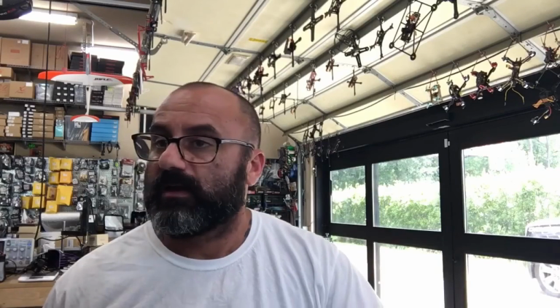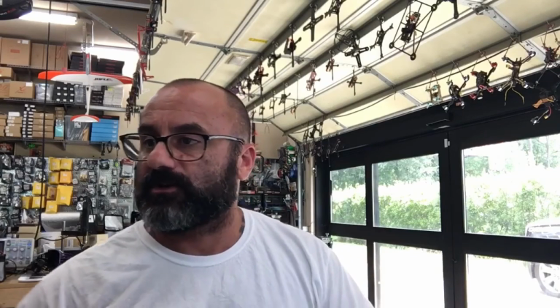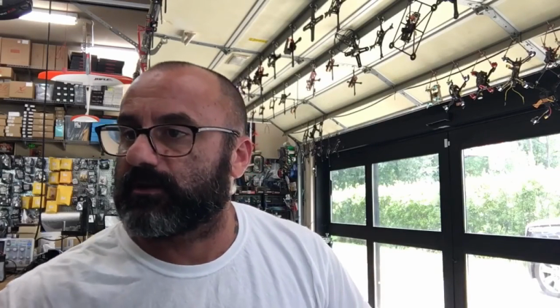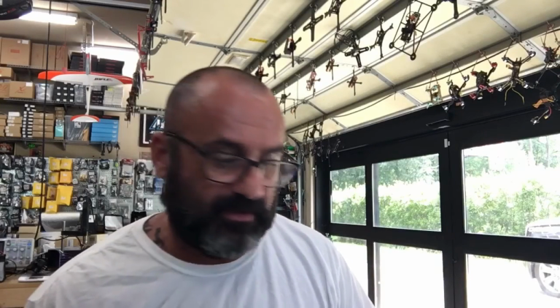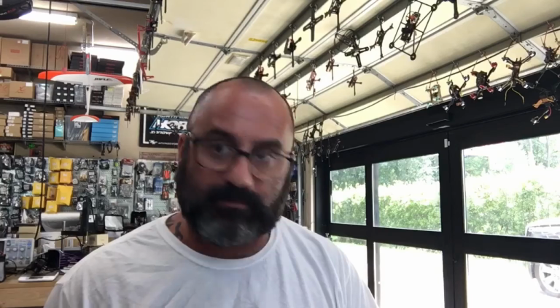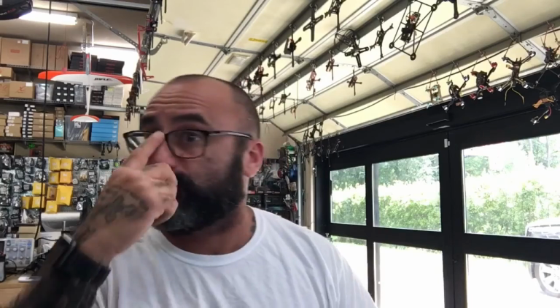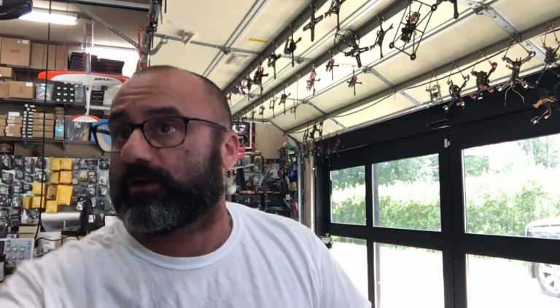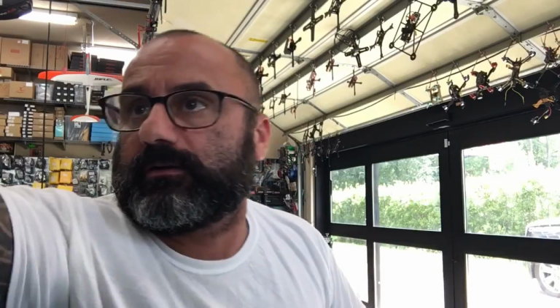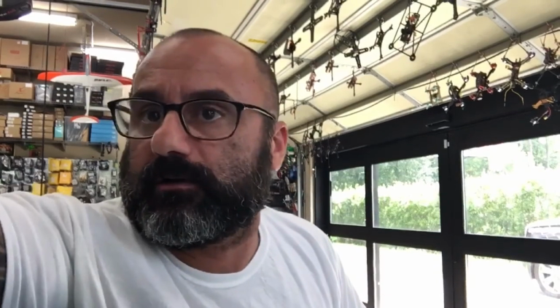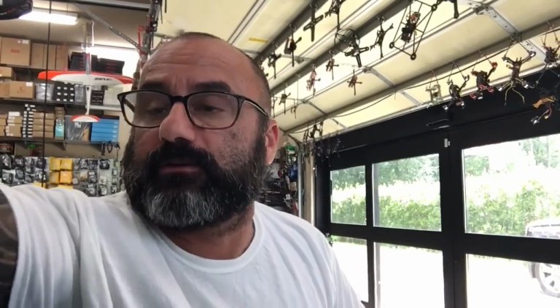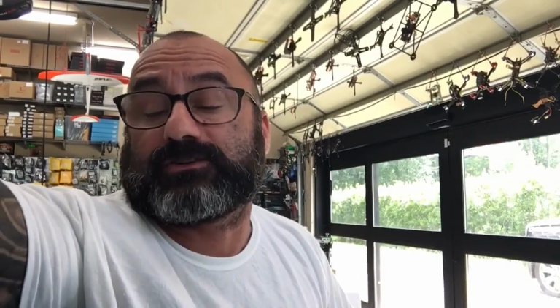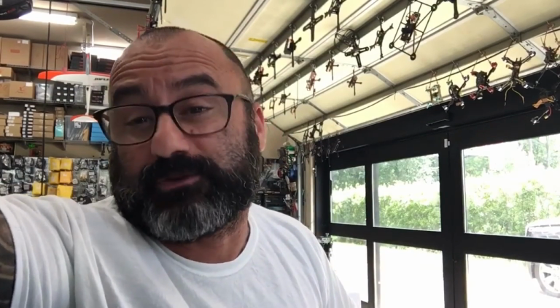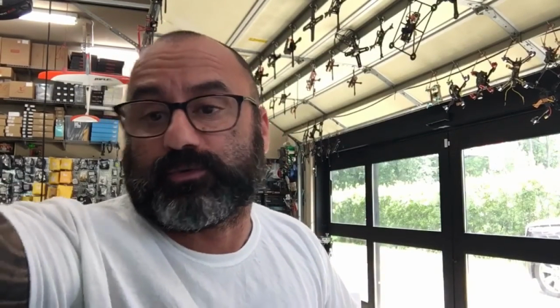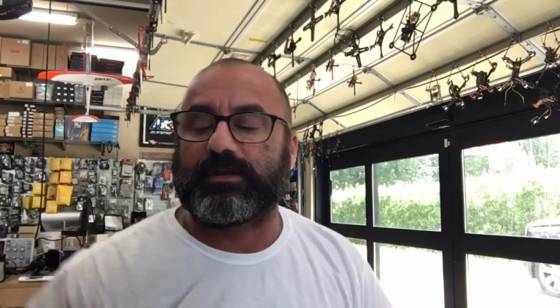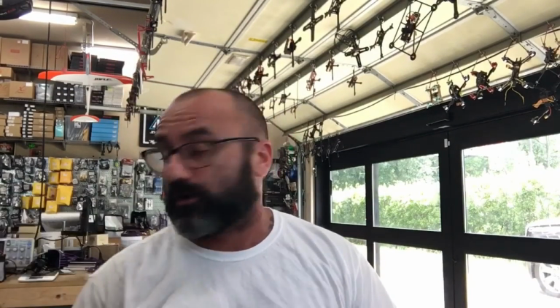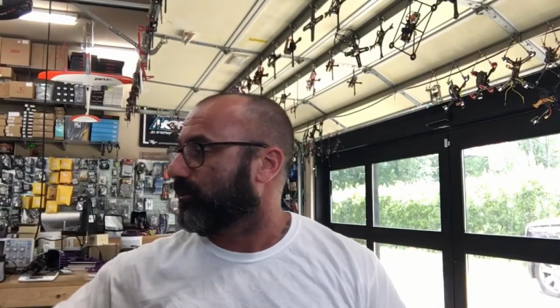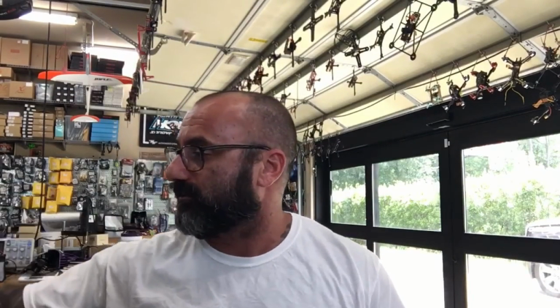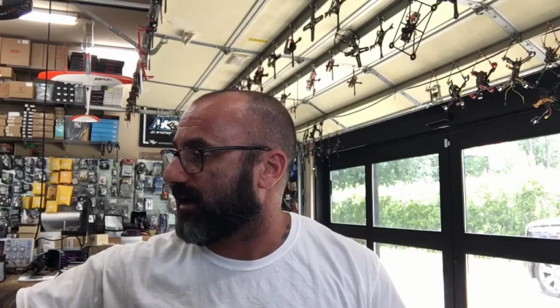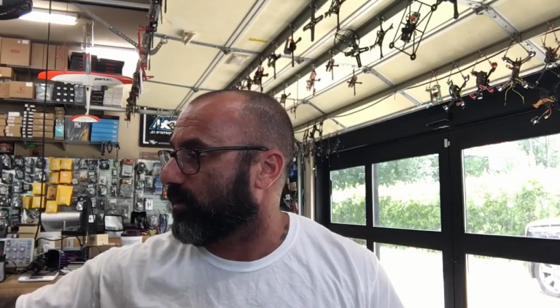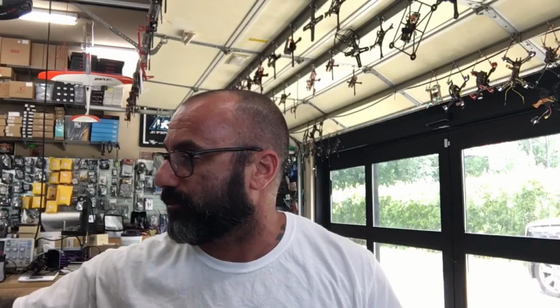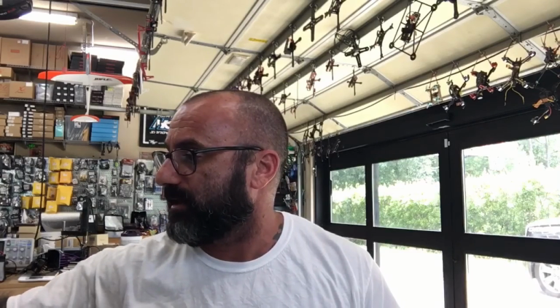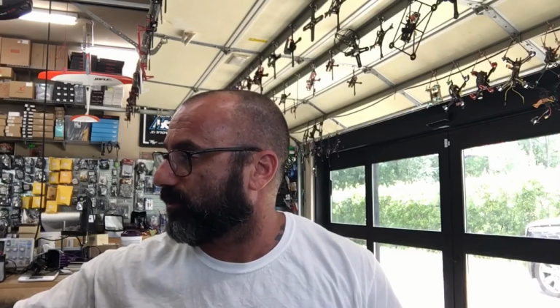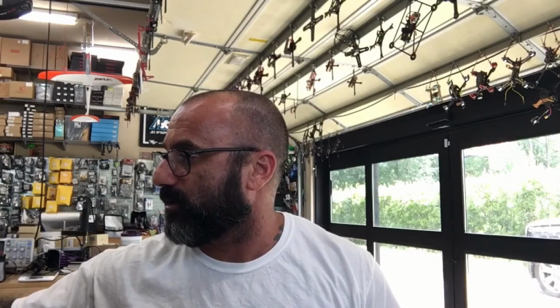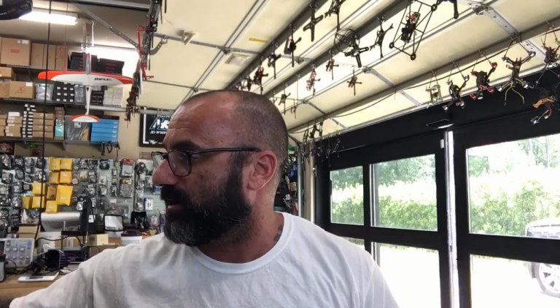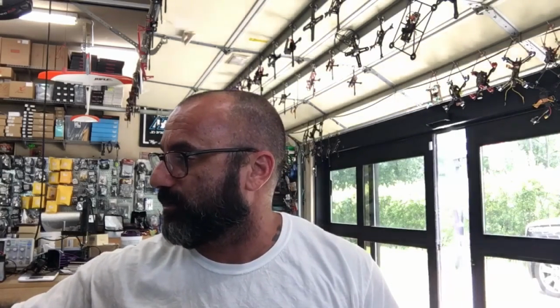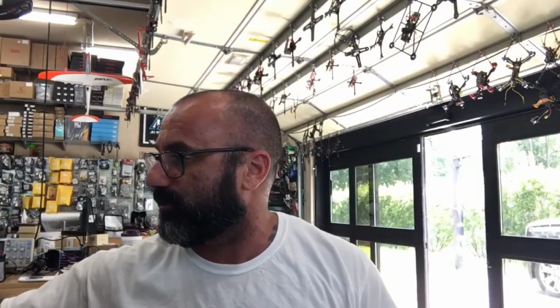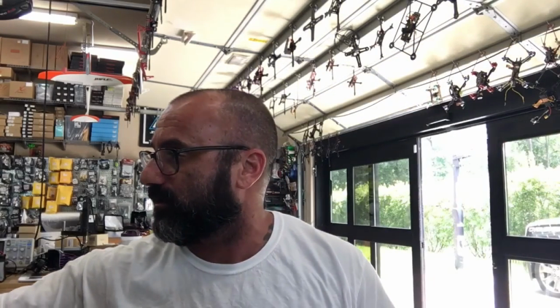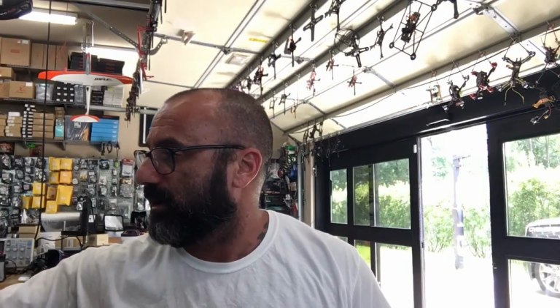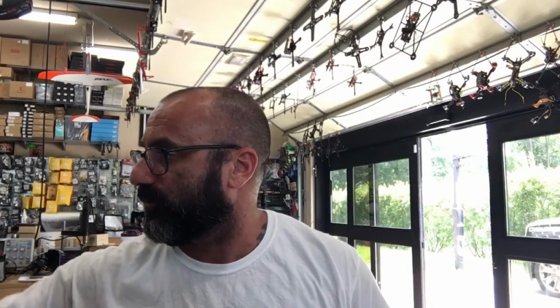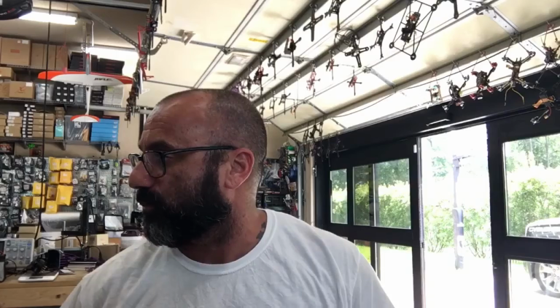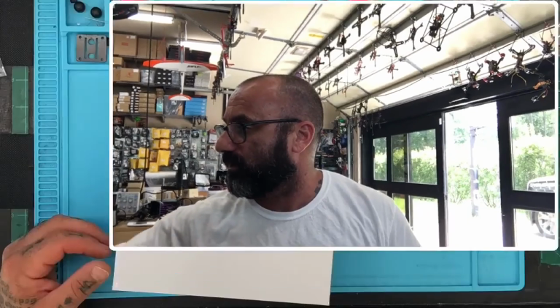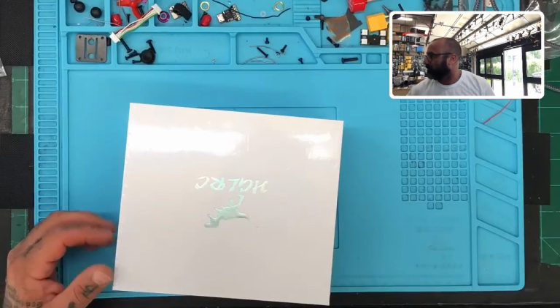Hey guys, Tariq with Cycle on FPV. I'm getting ready to put a quad together — or actually, I'm just putting the receiver in for a customer. He's got the Arrow 3, so let me go ahead and do a picture-in-picture here and I'll show you guys what we're working on and we can get started.